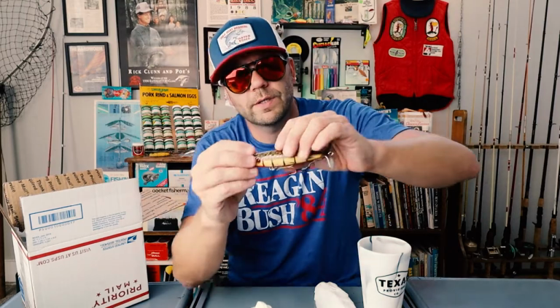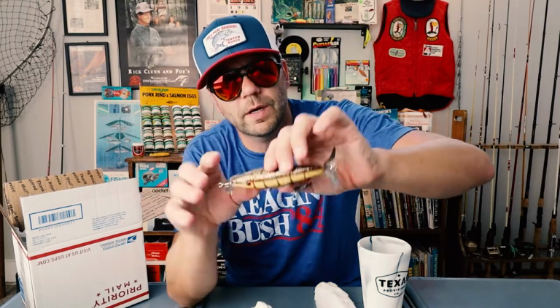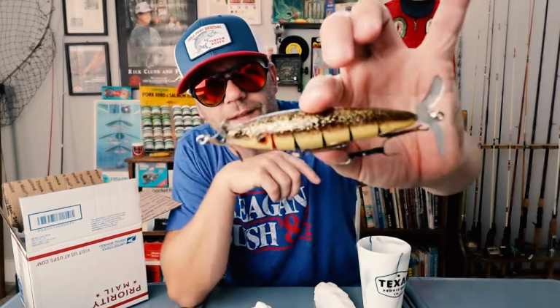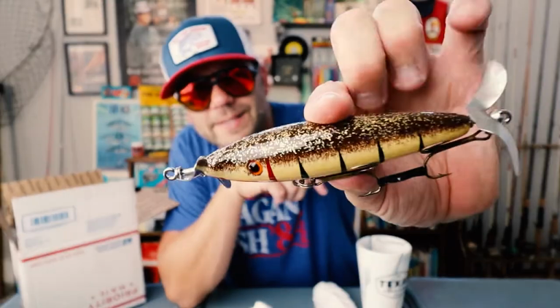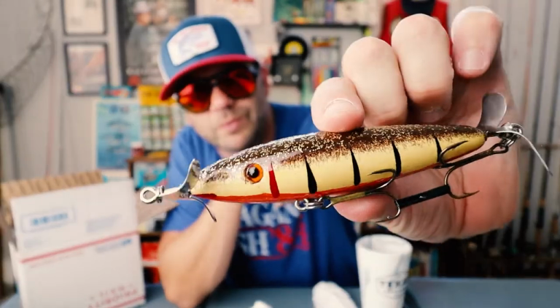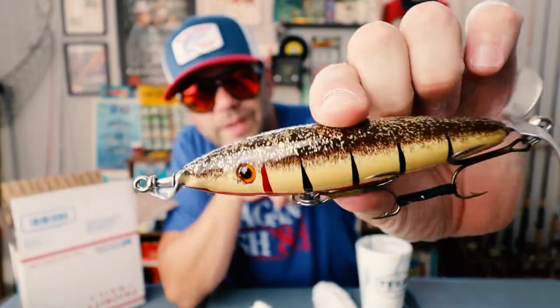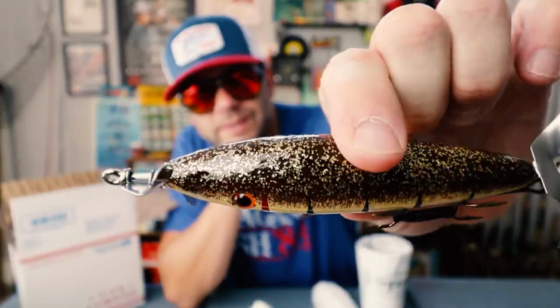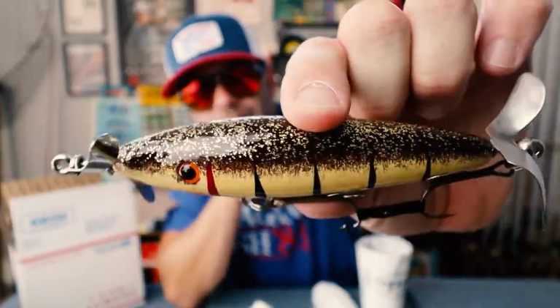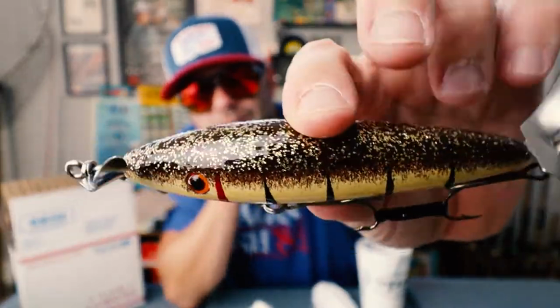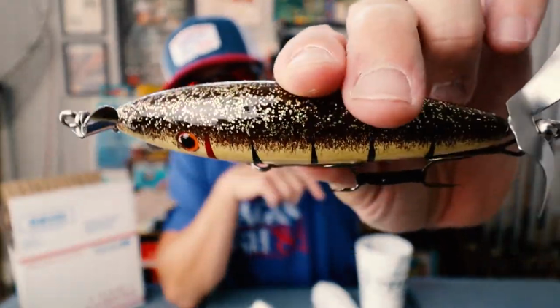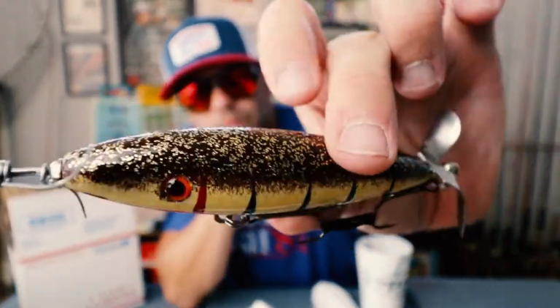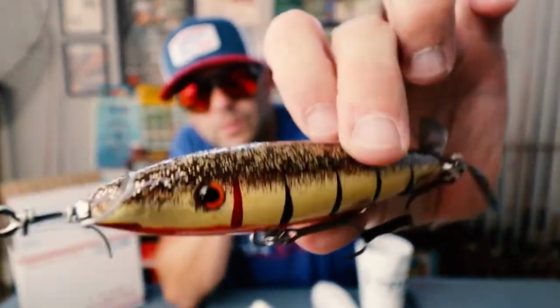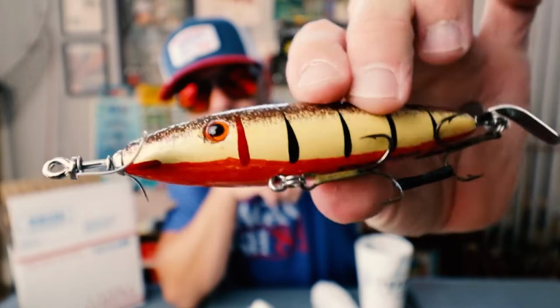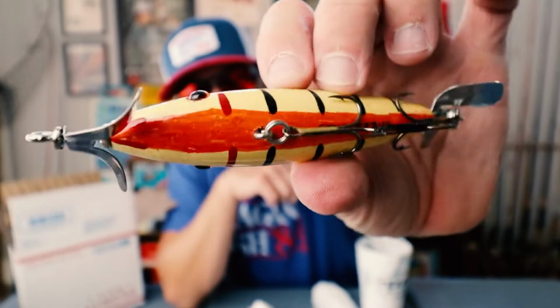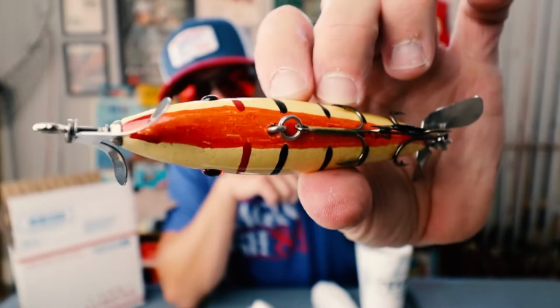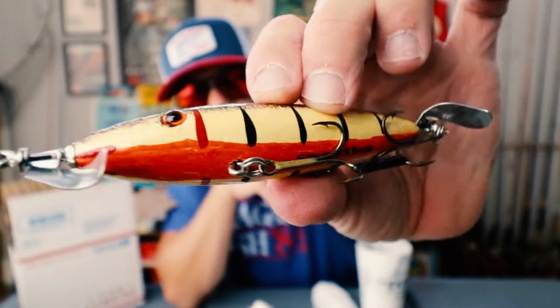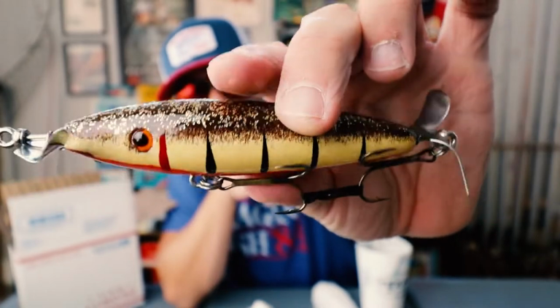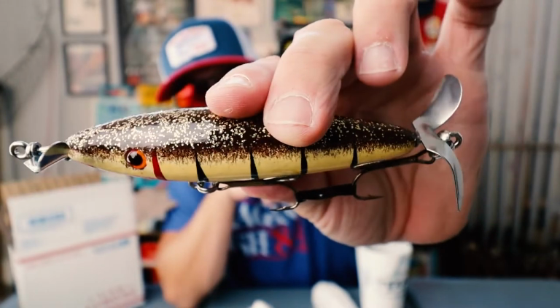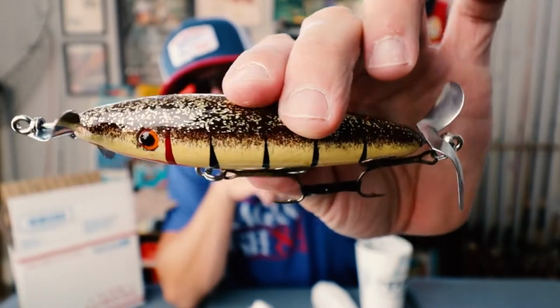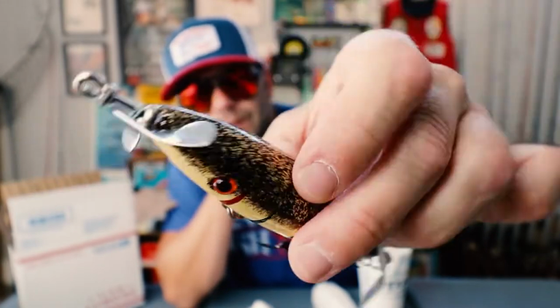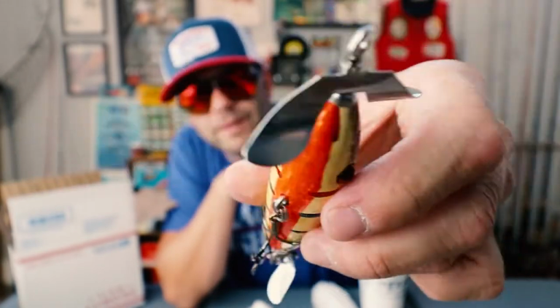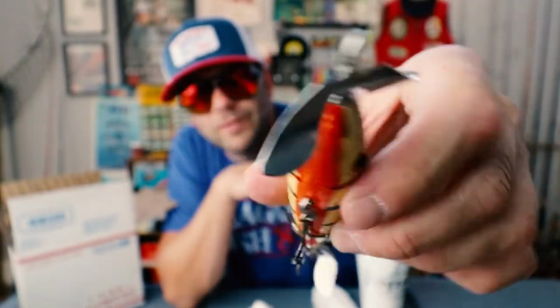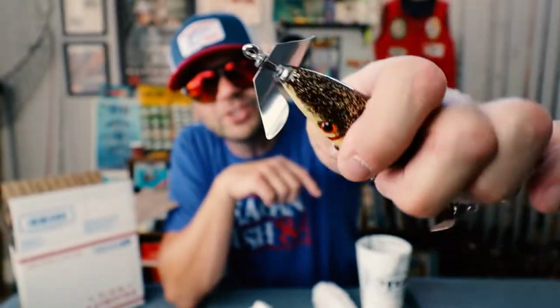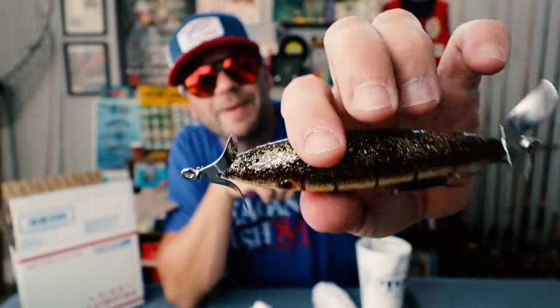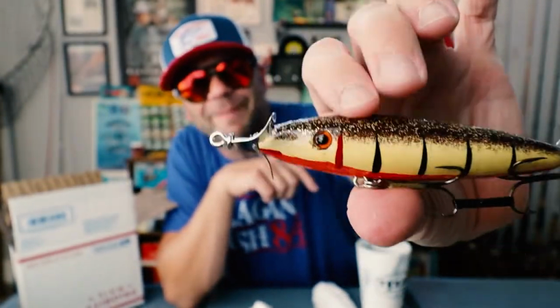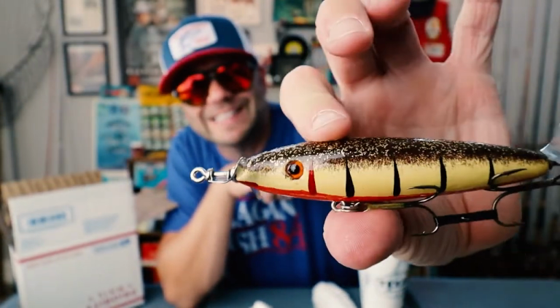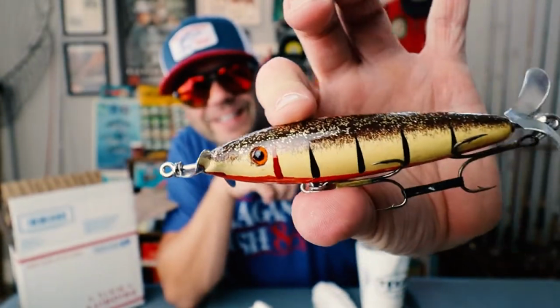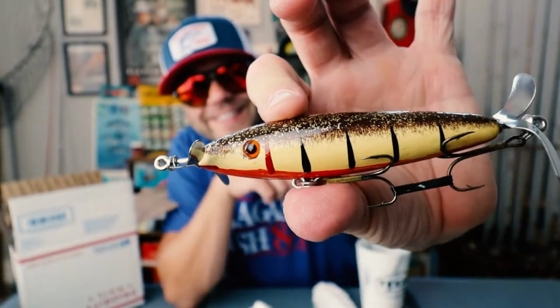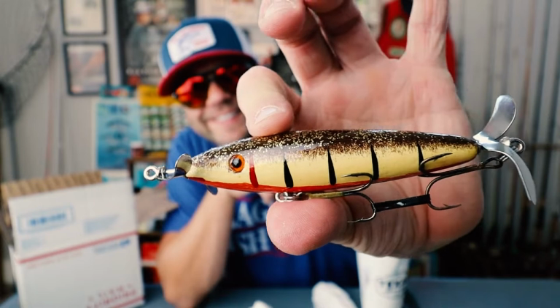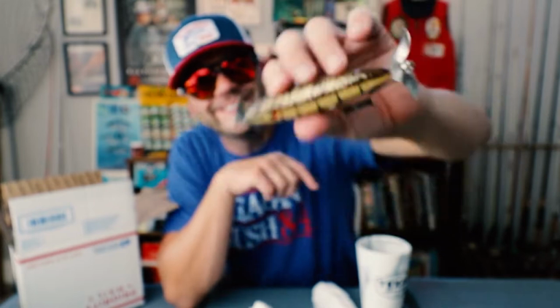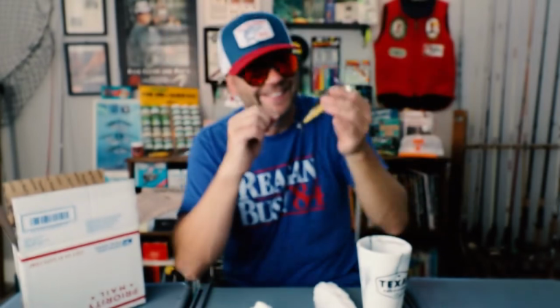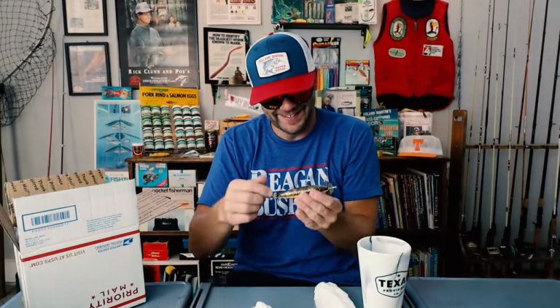And there's another color — look at that, that's actually really nice. It's a nice sort of golden brown with an orange belly. Almost looks like a peacock bass lure, doesn't it?